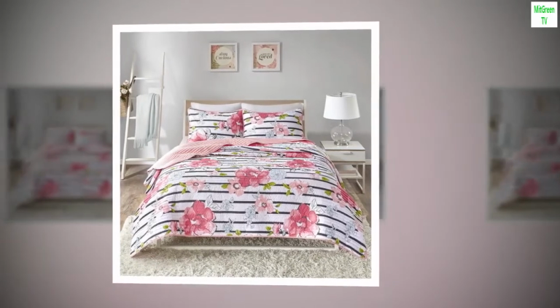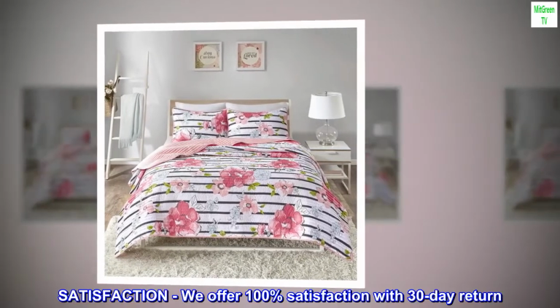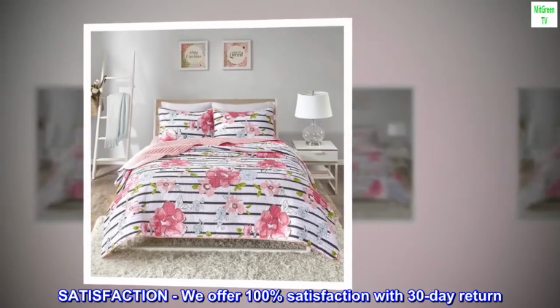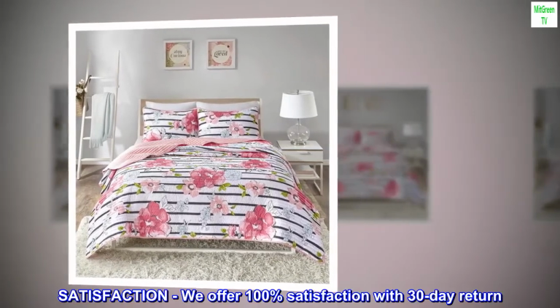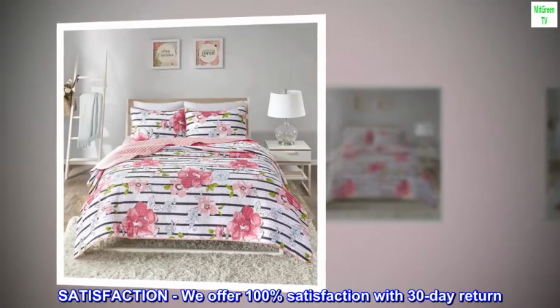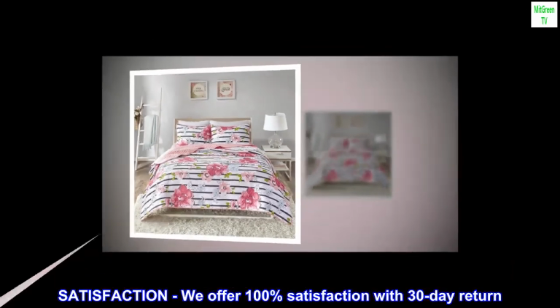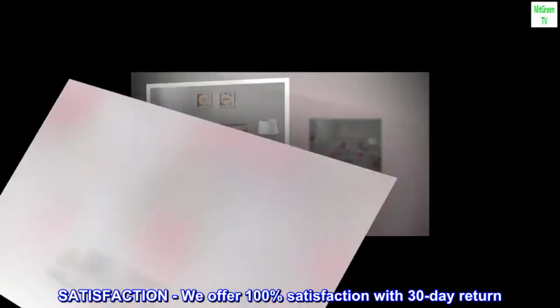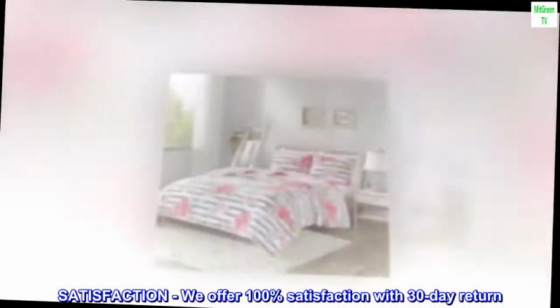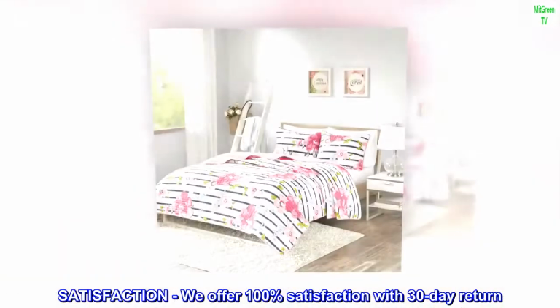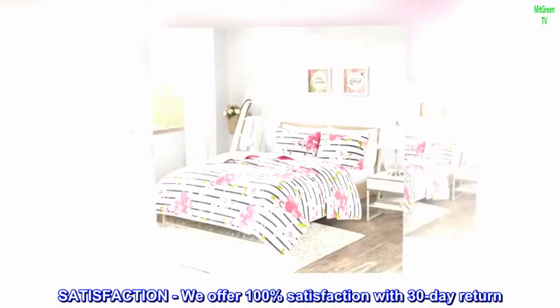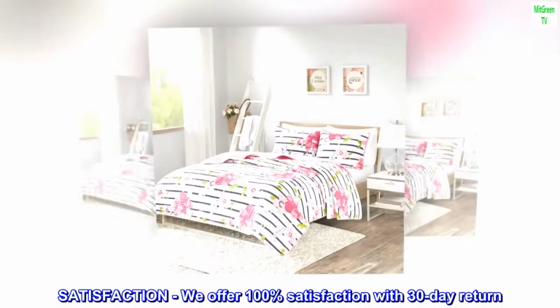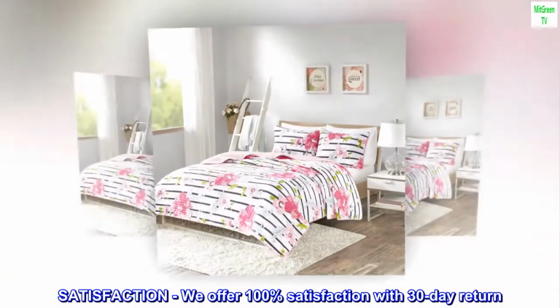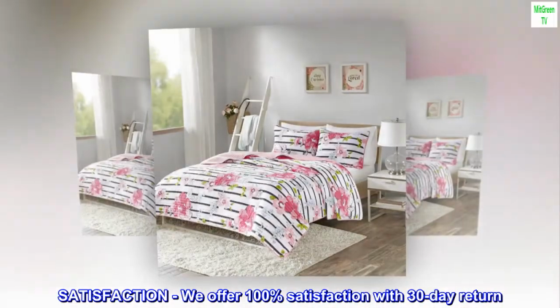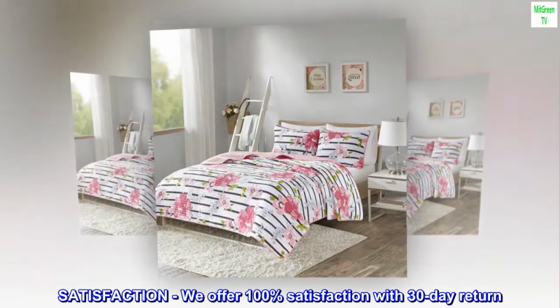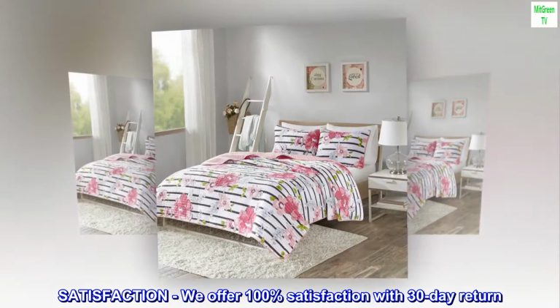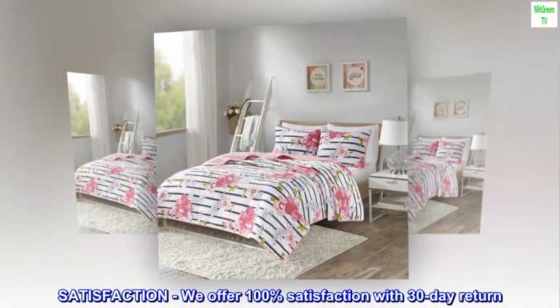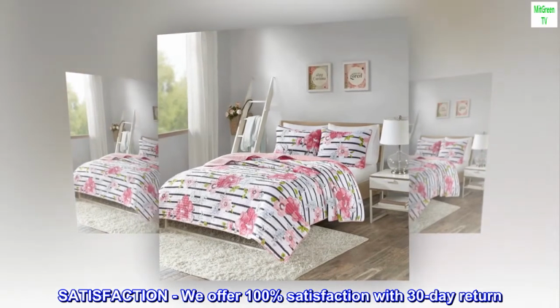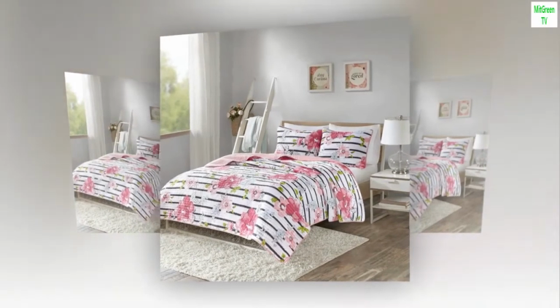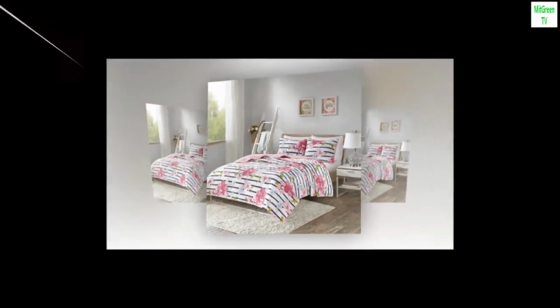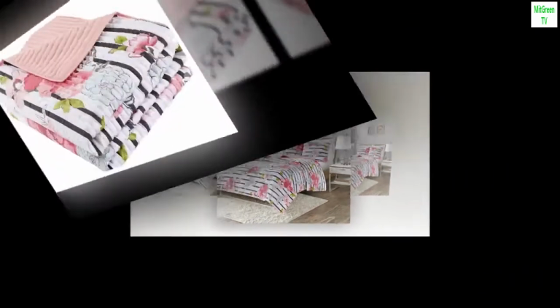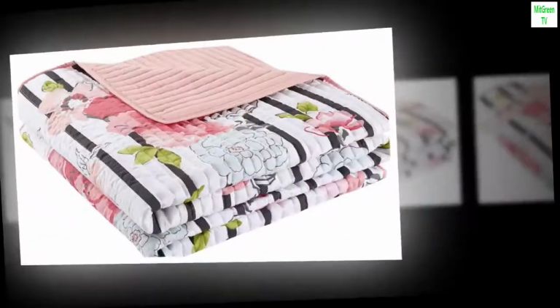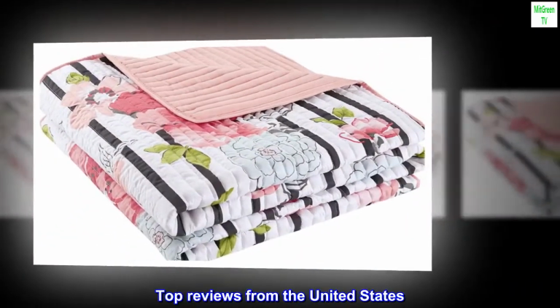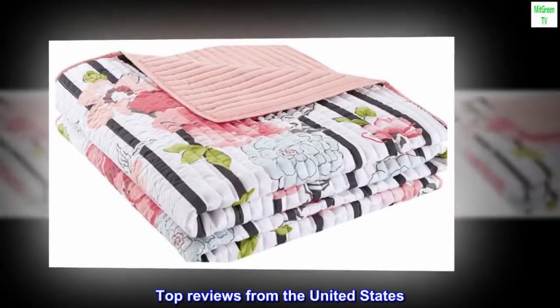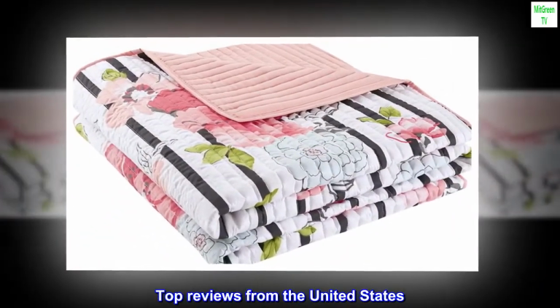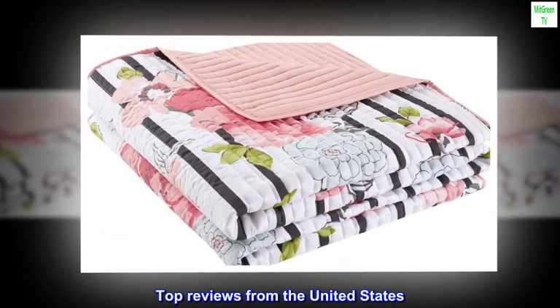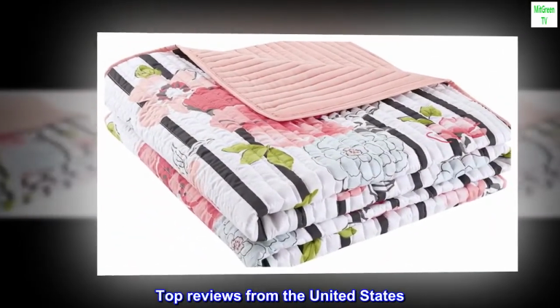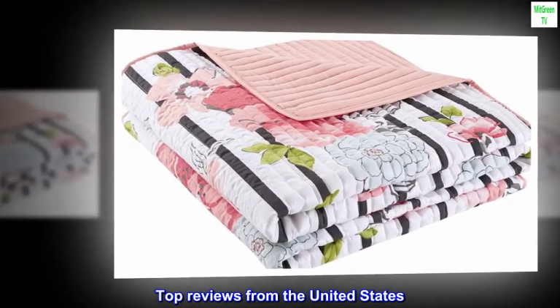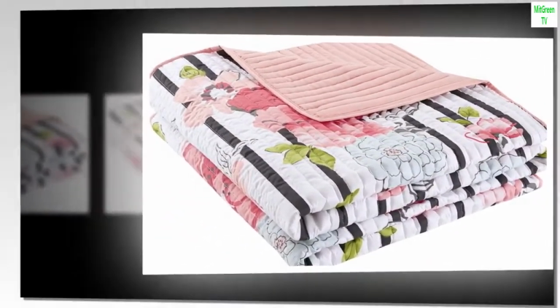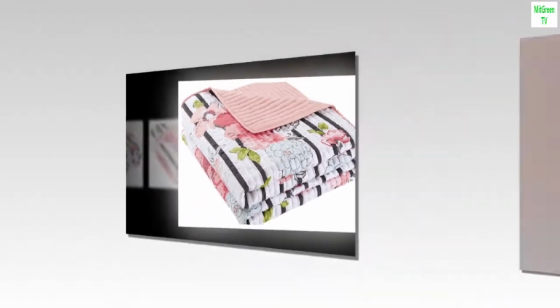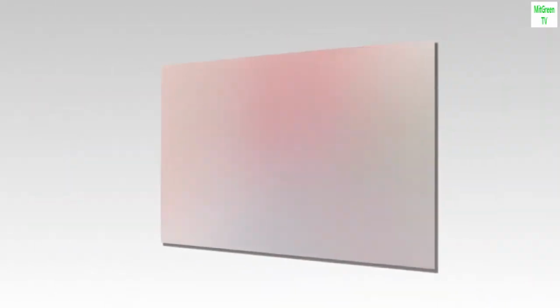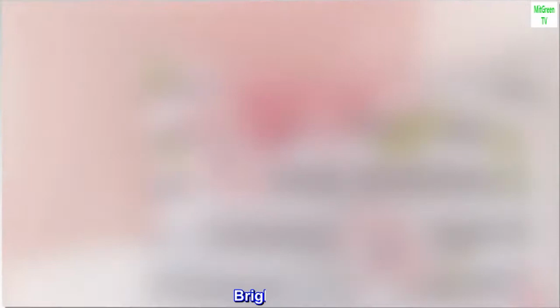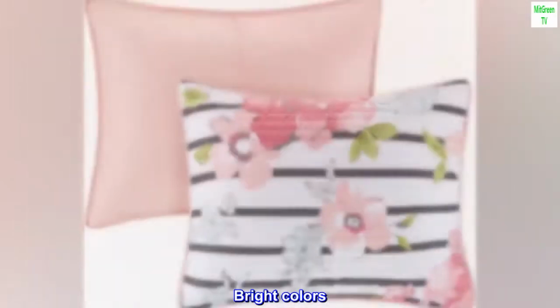Satisfaction: we offer 100% satisfaction with a 30-day return. Top reviews from the United States — bright colors.